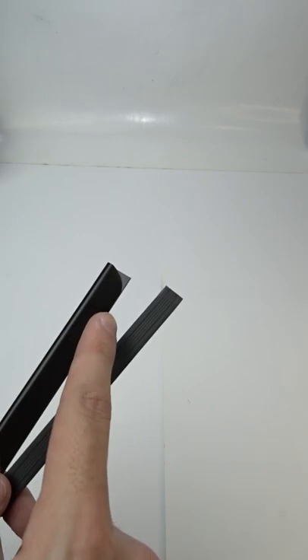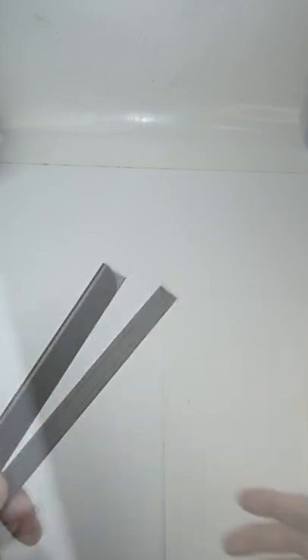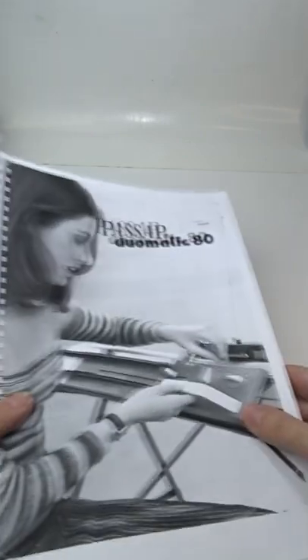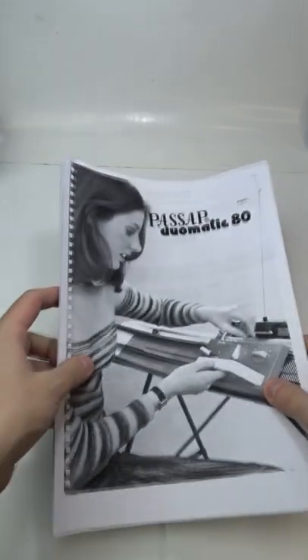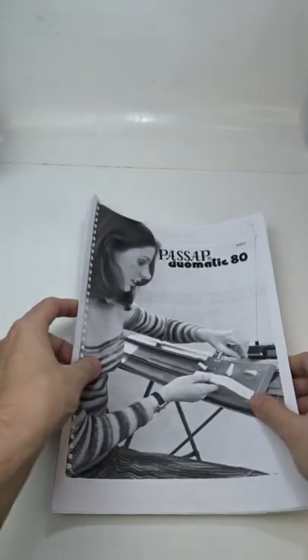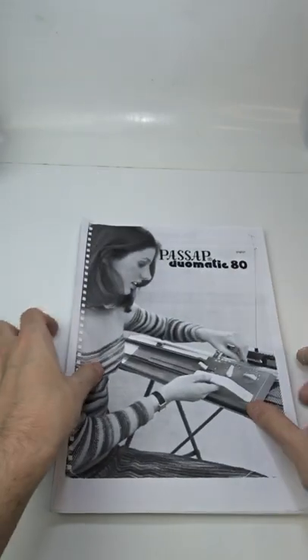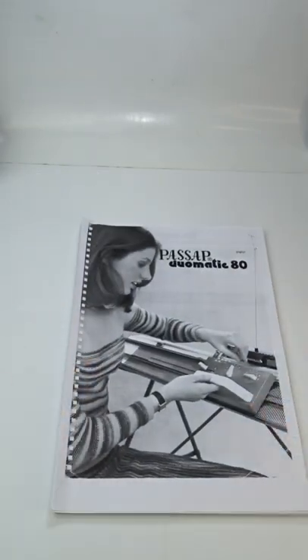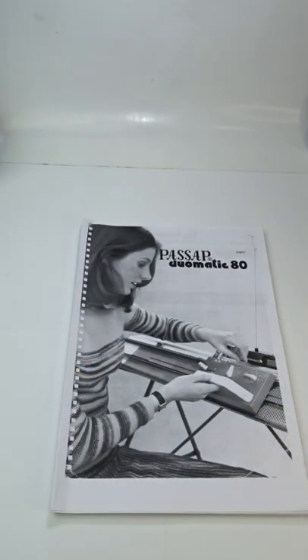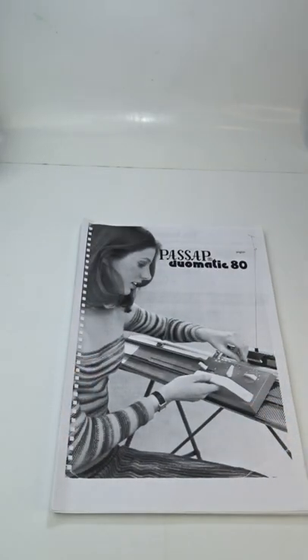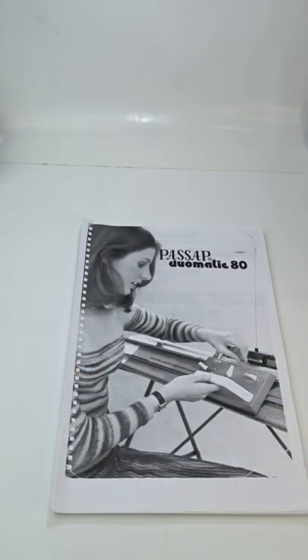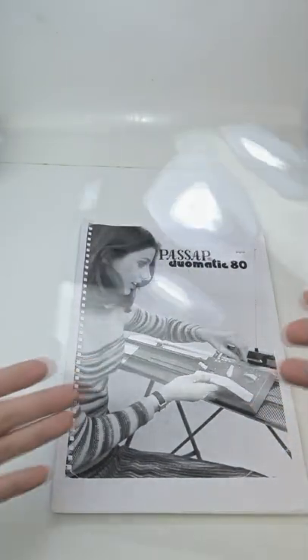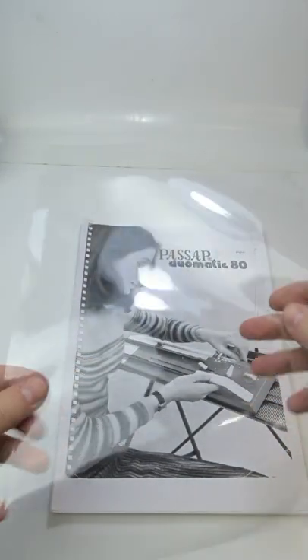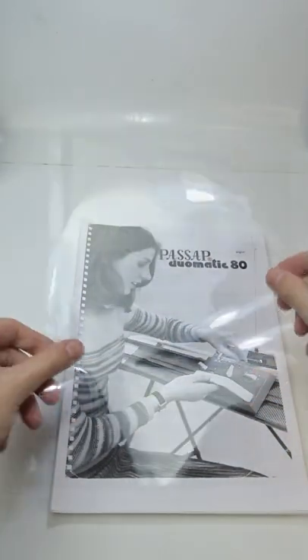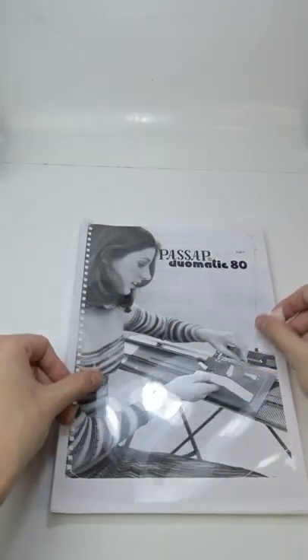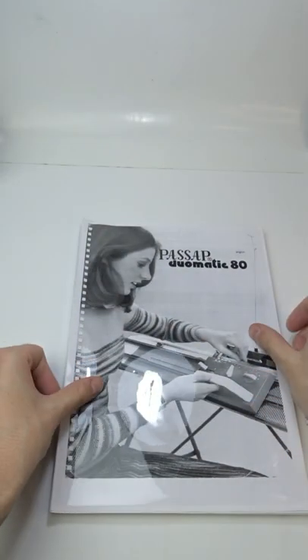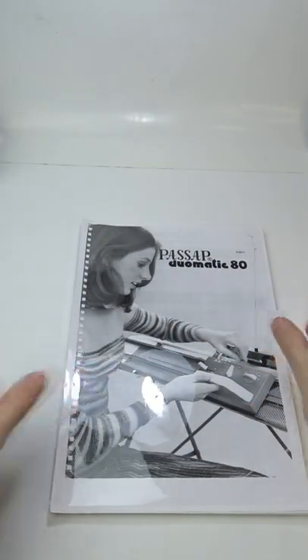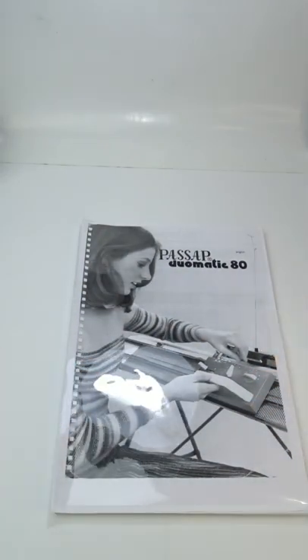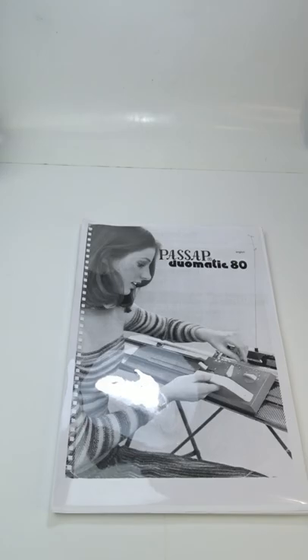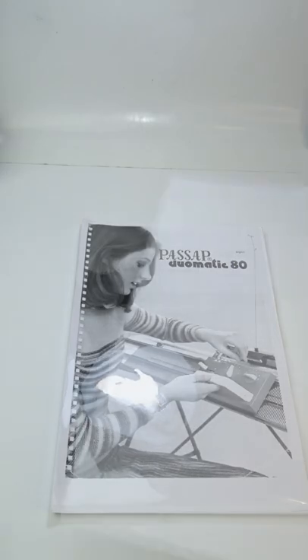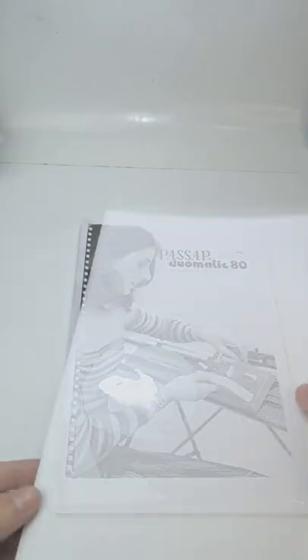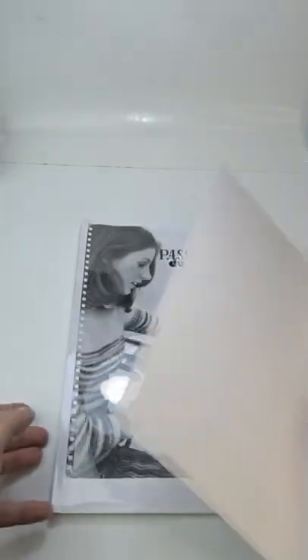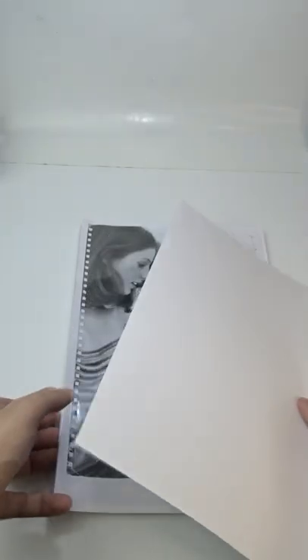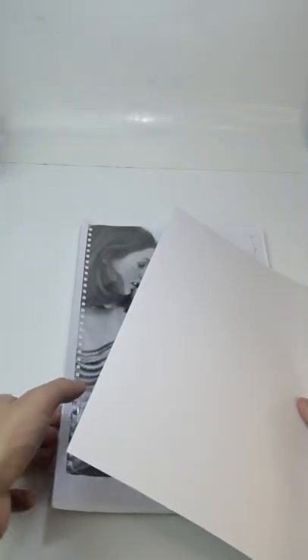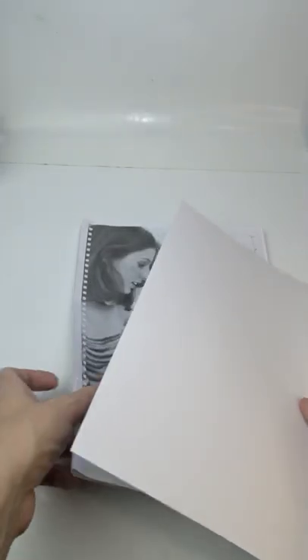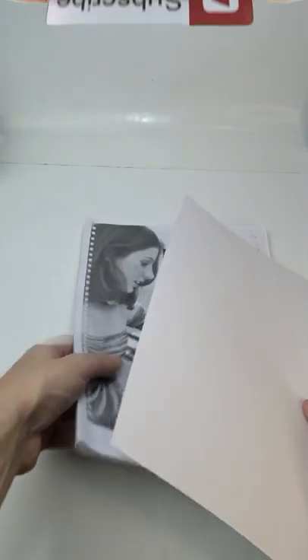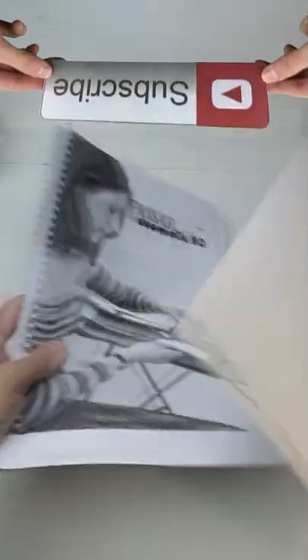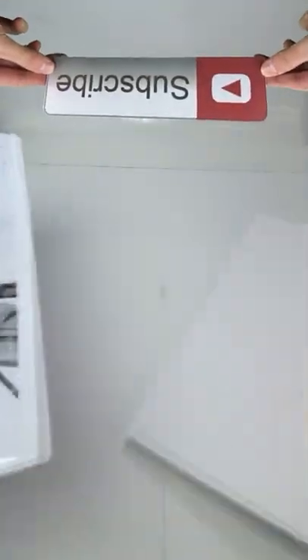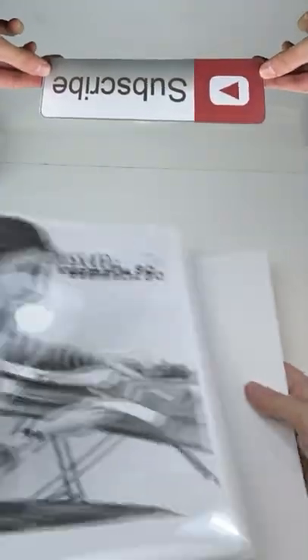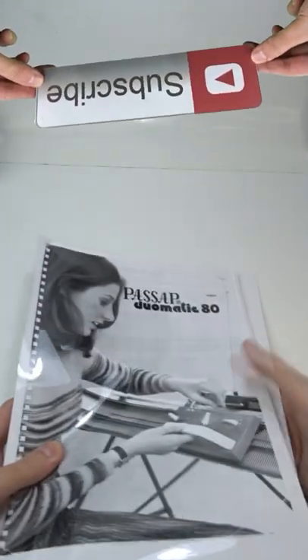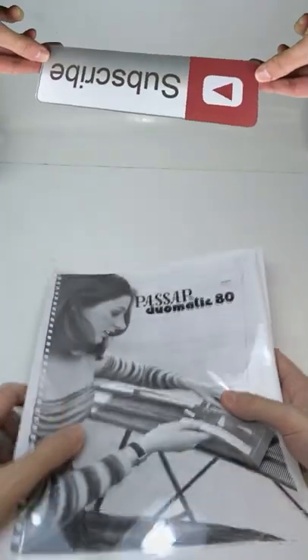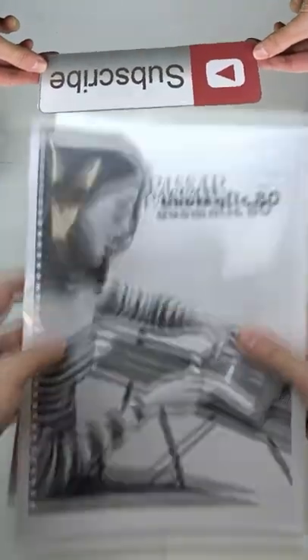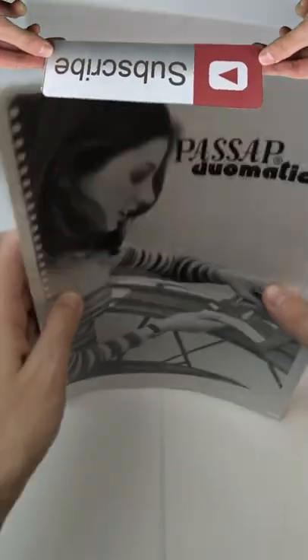I will bind the manual for my knitting machine. Place one clear plastic cover on top of the first page. Take one cardboard binding cover and place it on the back.